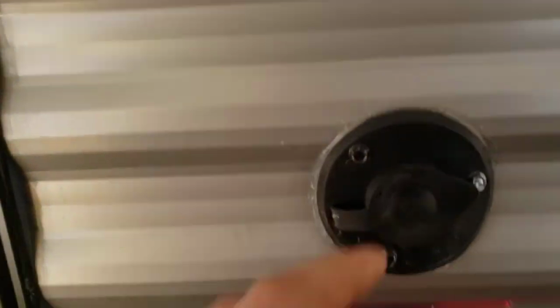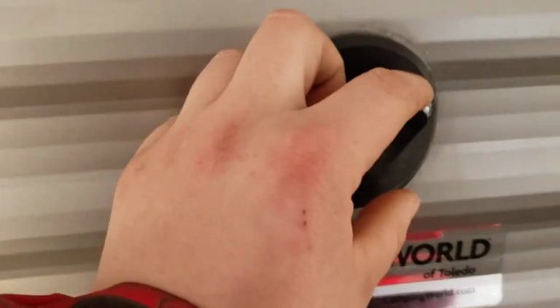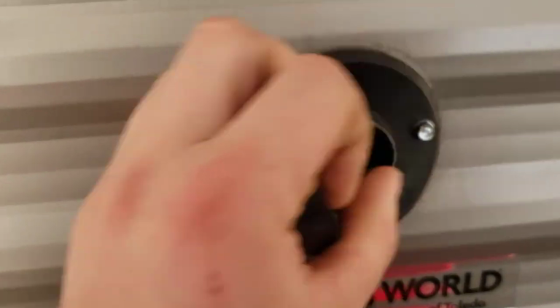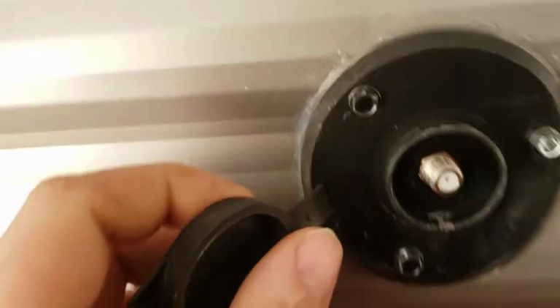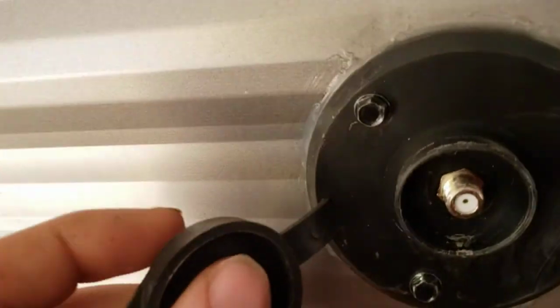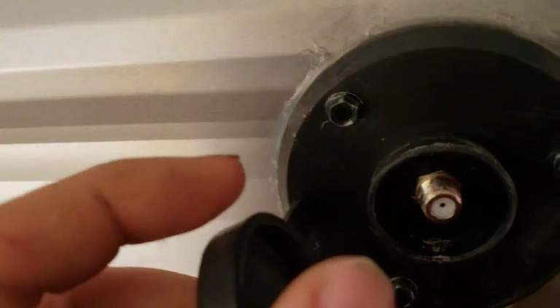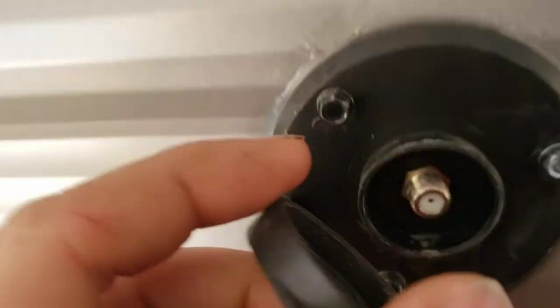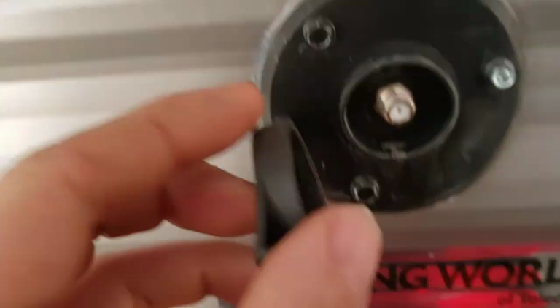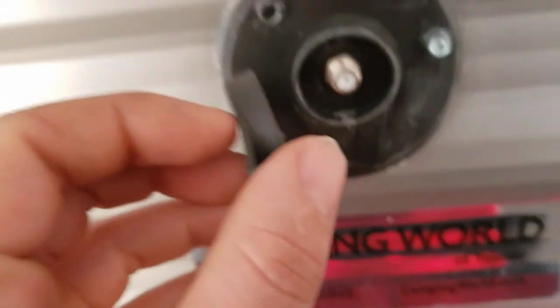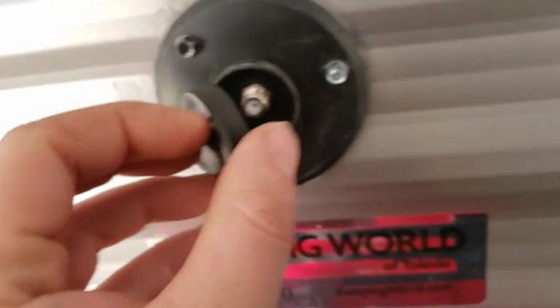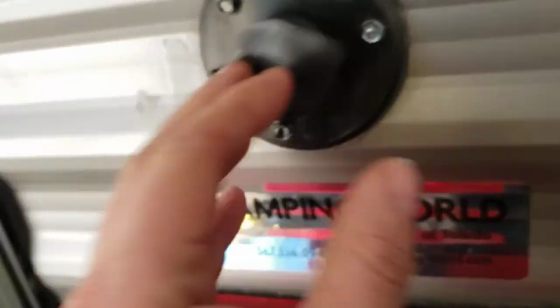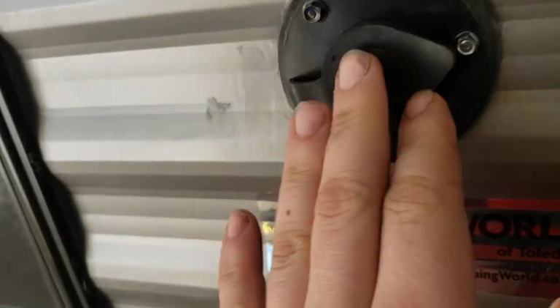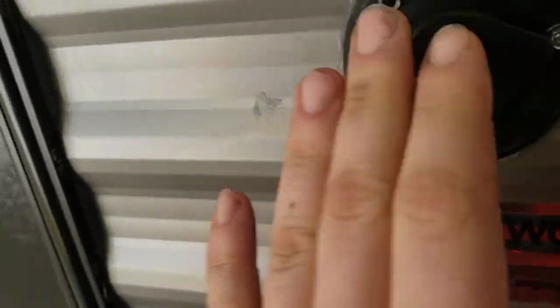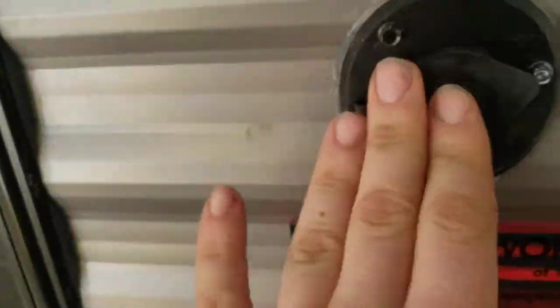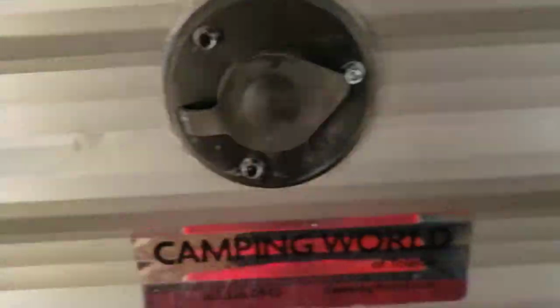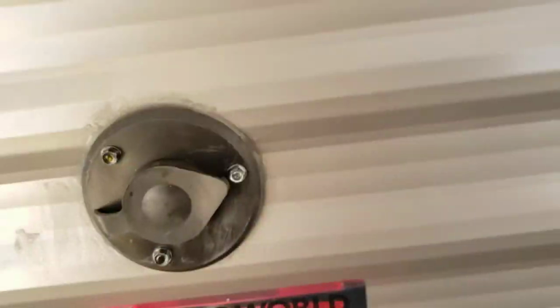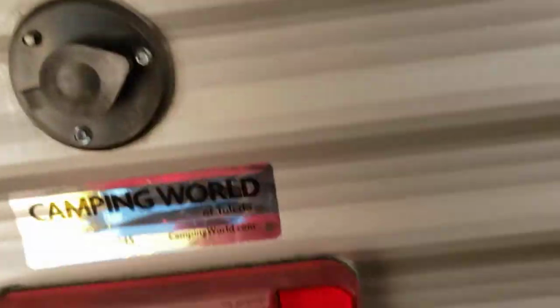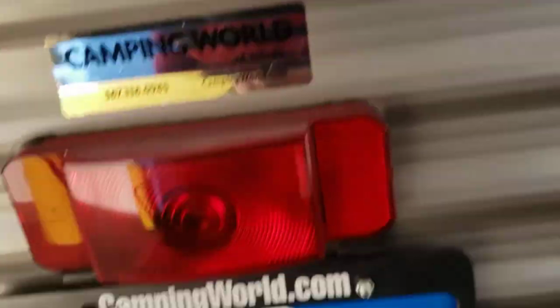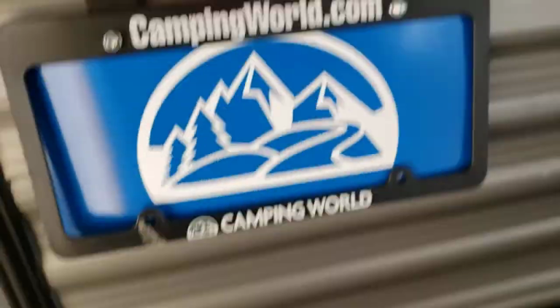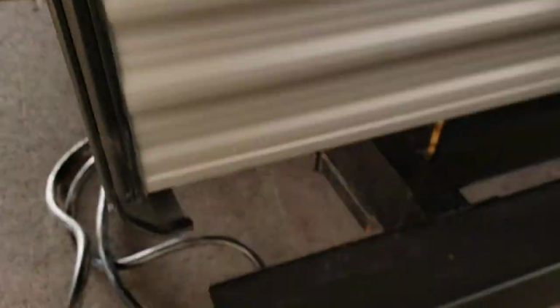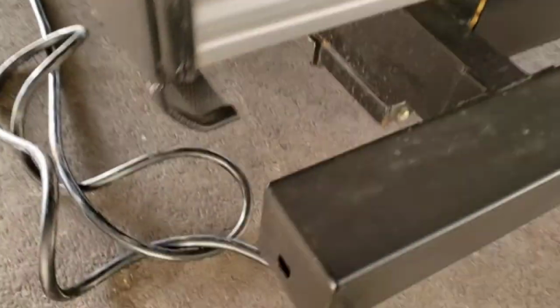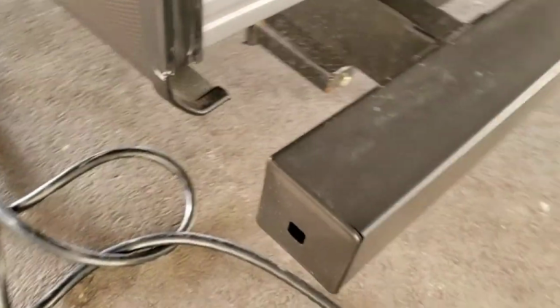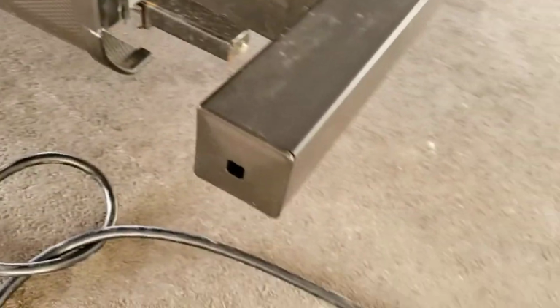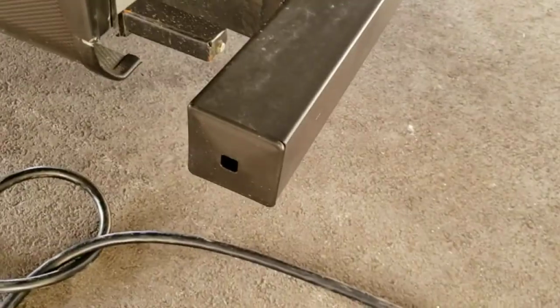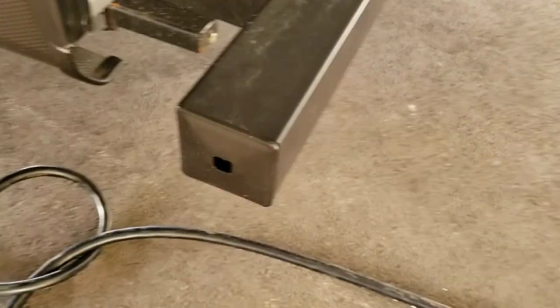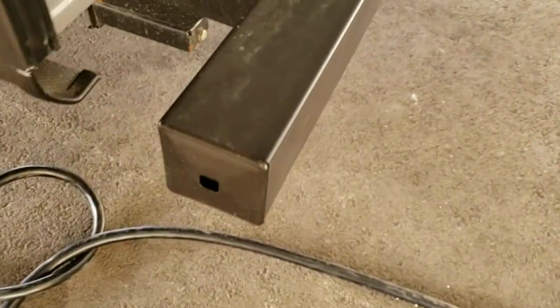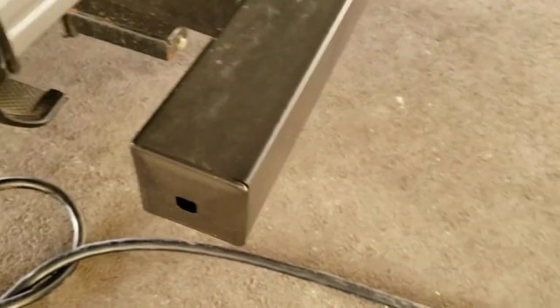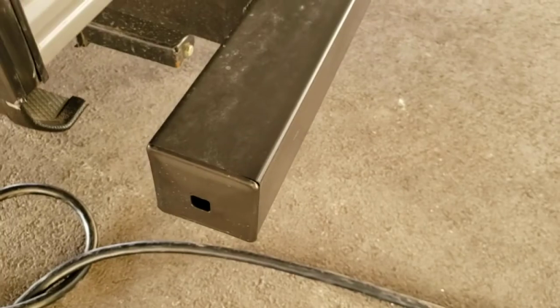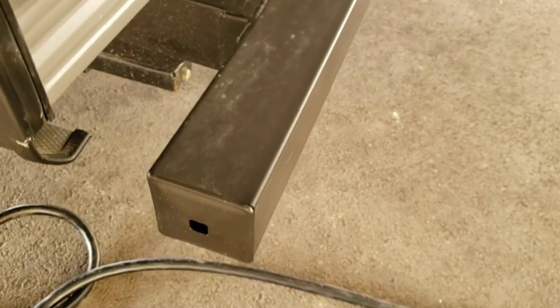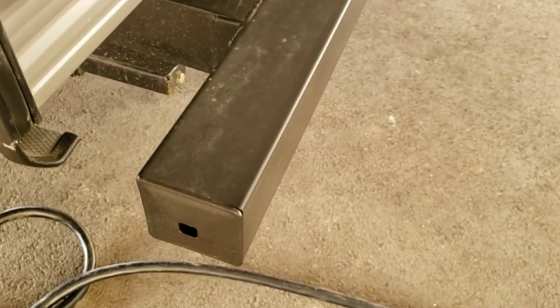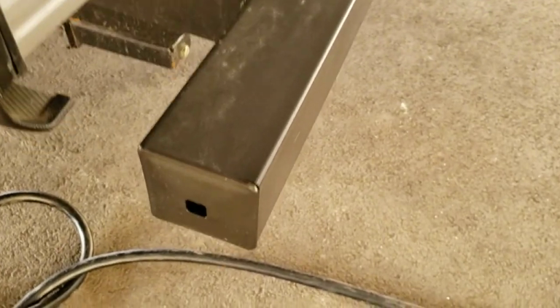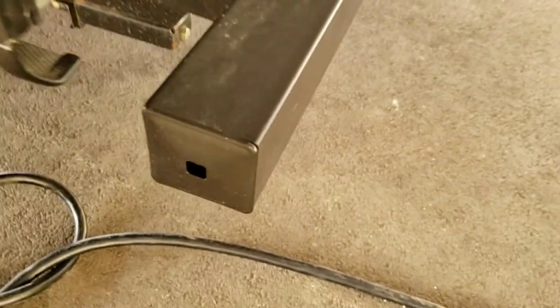Cable inlet — if your campground provides cable, you can hook cable through there. Bumper caps come off; that's the perfect spot to store your sewer hose.